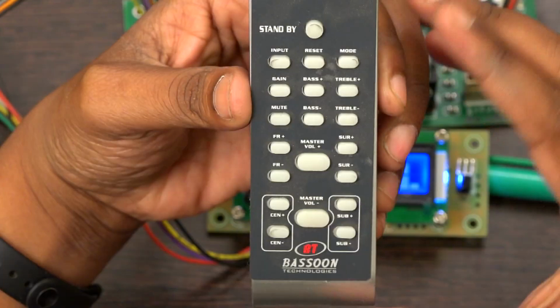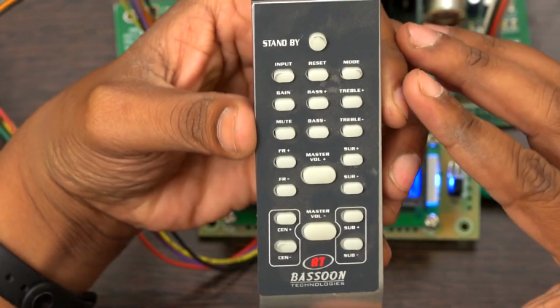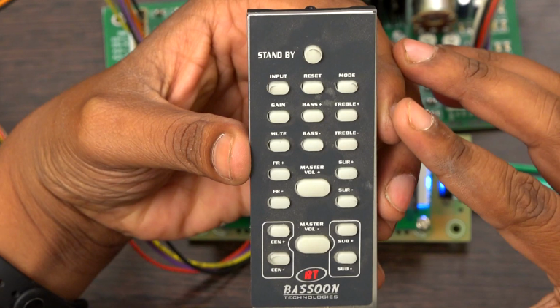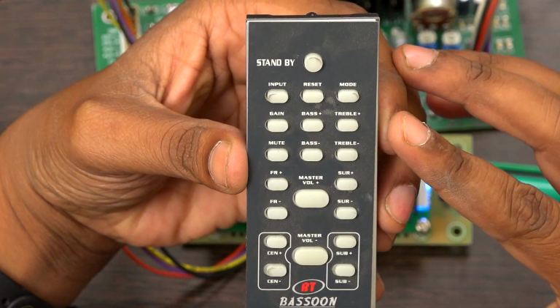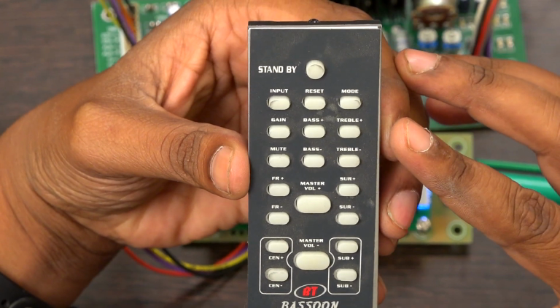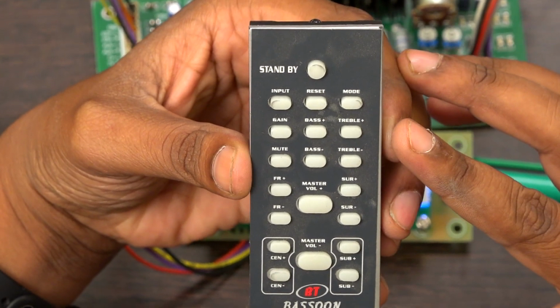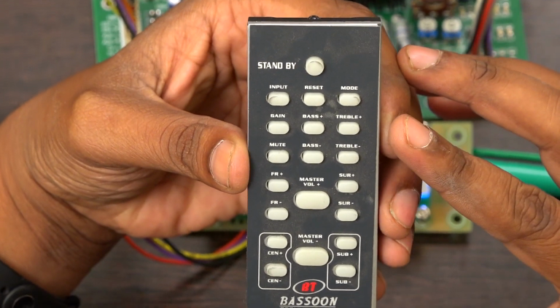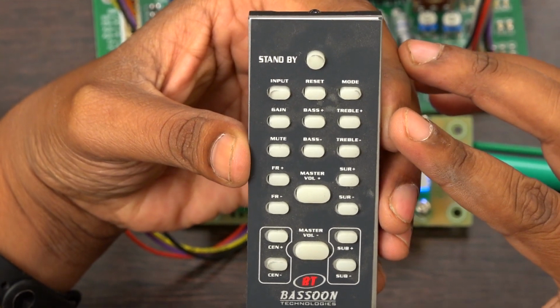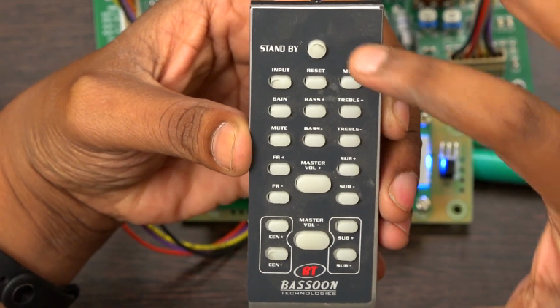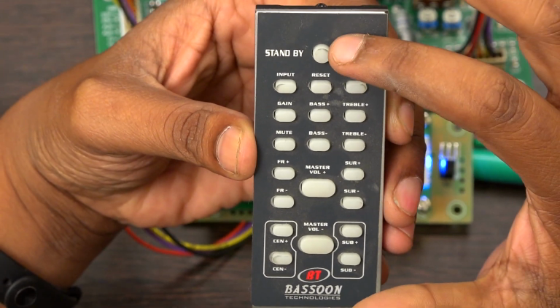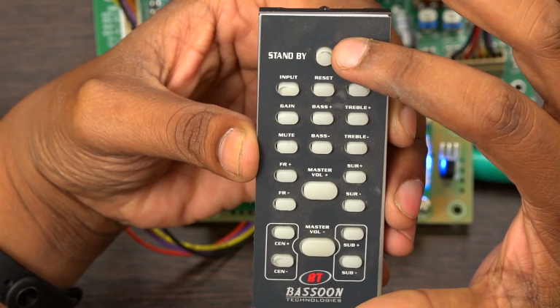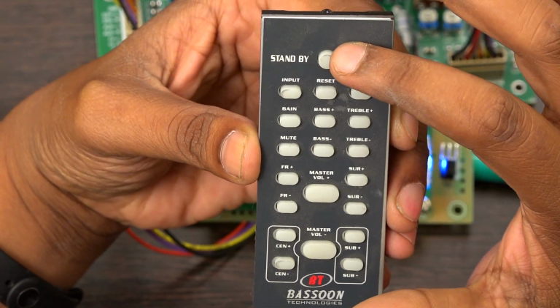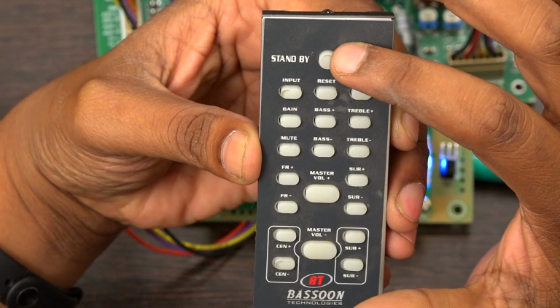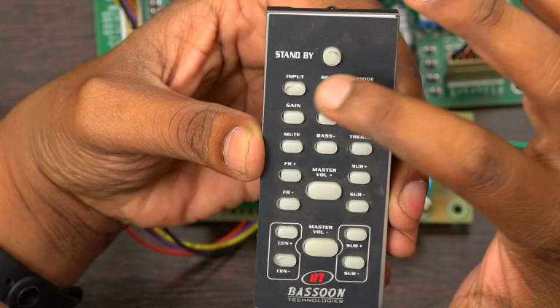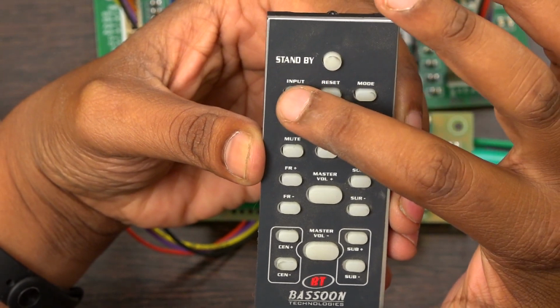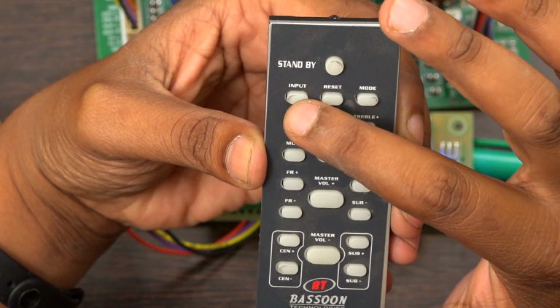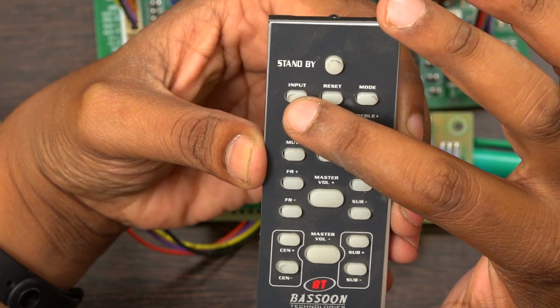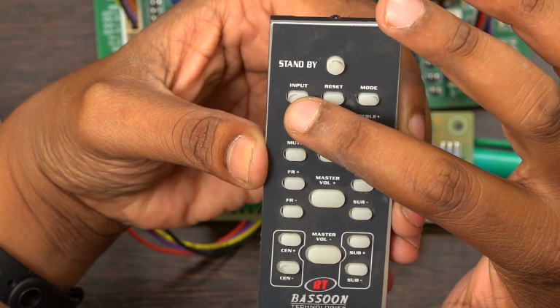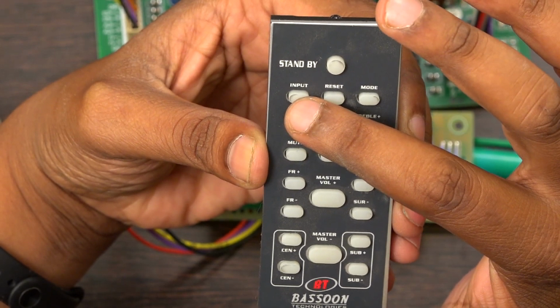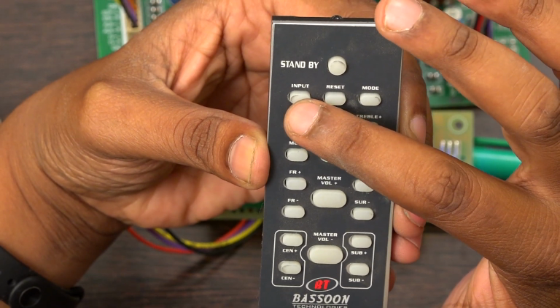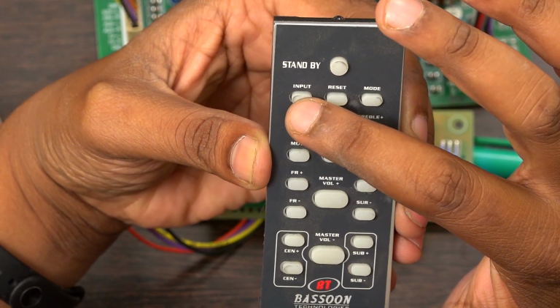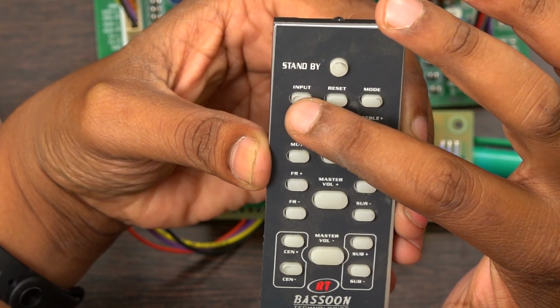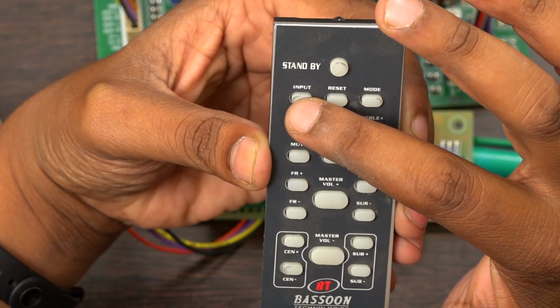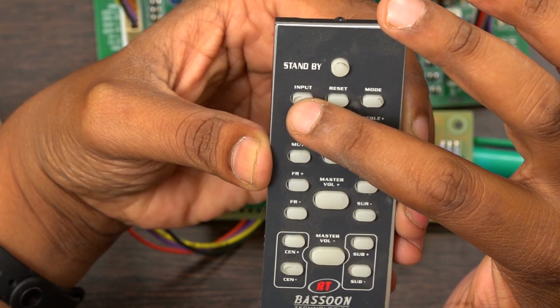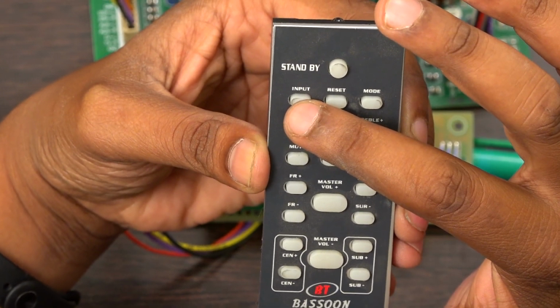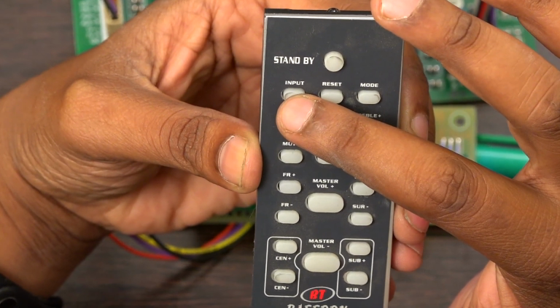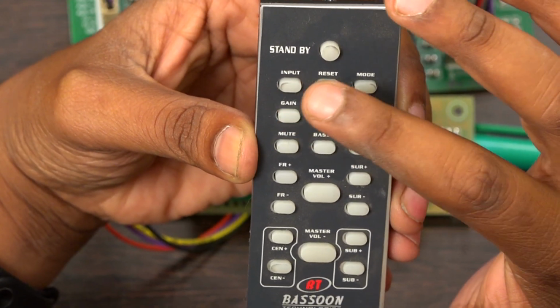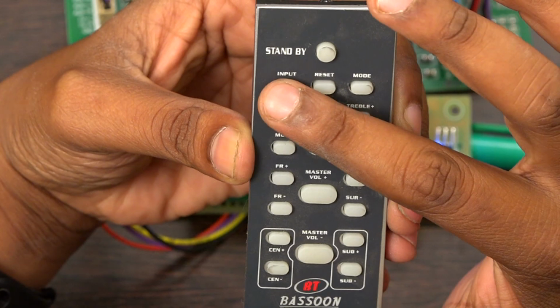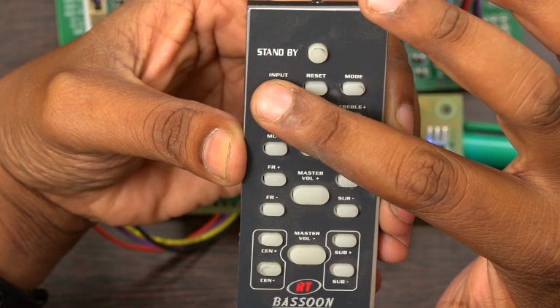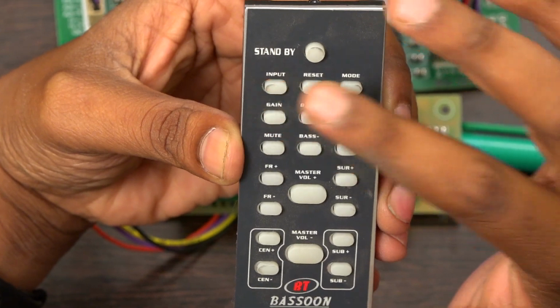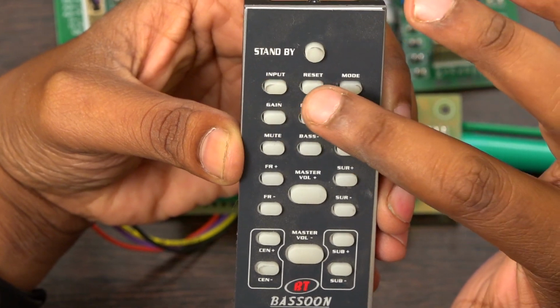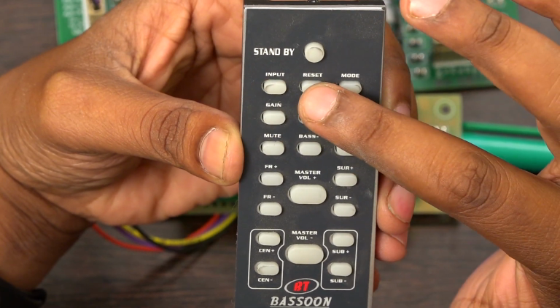This is the remote we are using. This remote has a standby button, an input selector where you can select all the inputs — four stereo inputs and one 5.1 input — you can select from here, and a reset button.